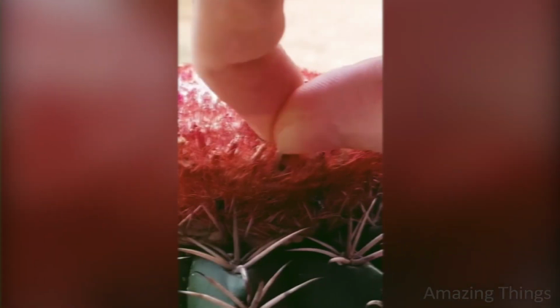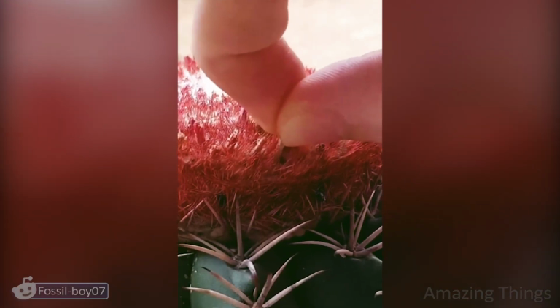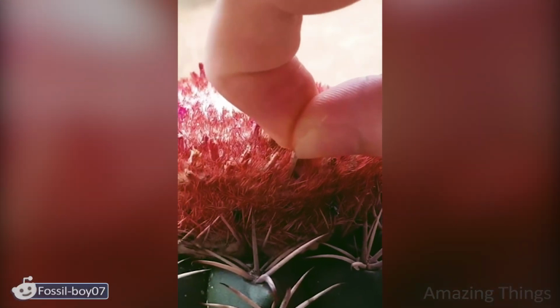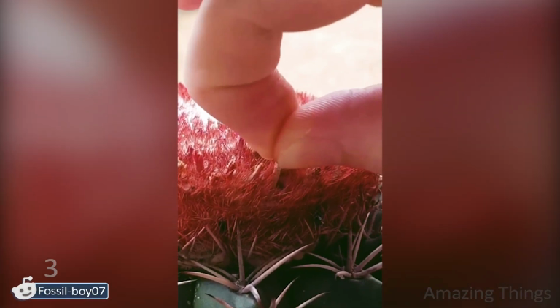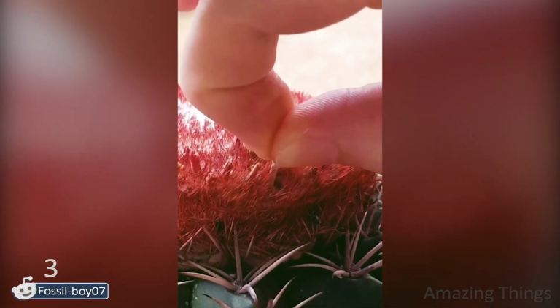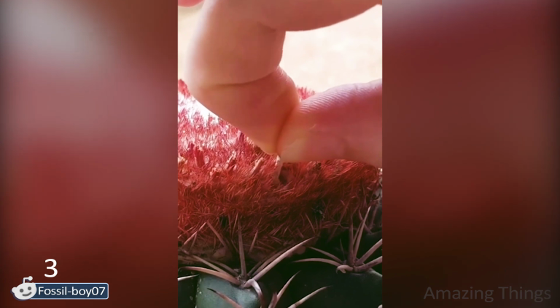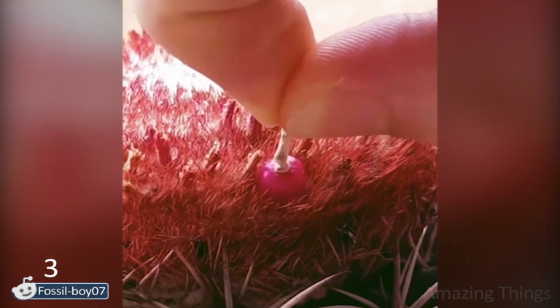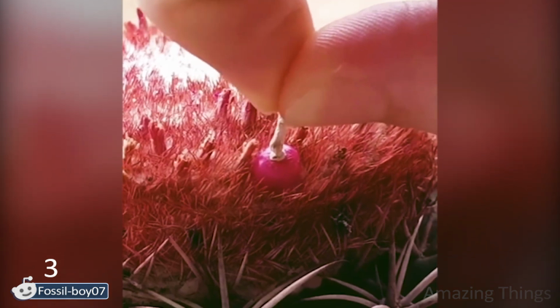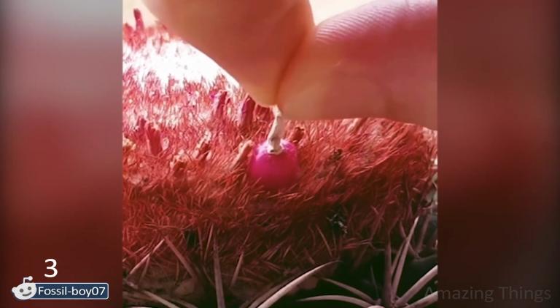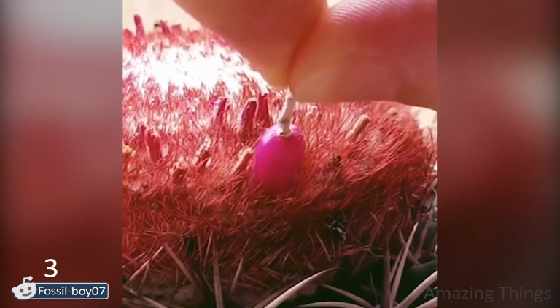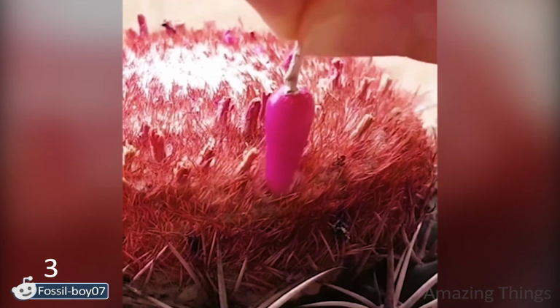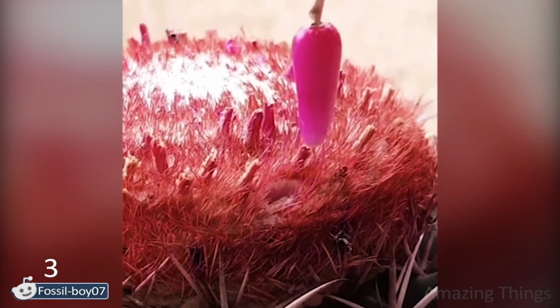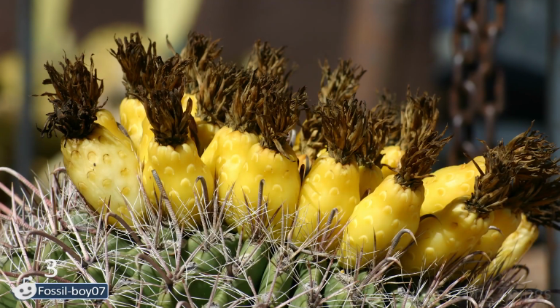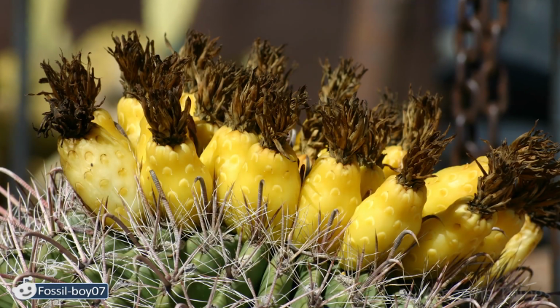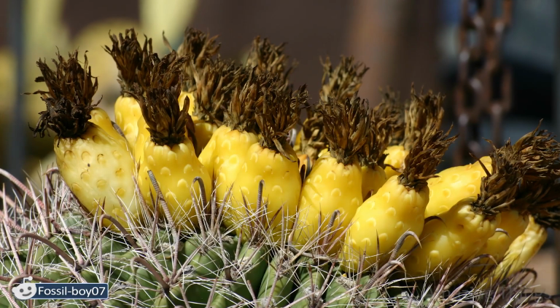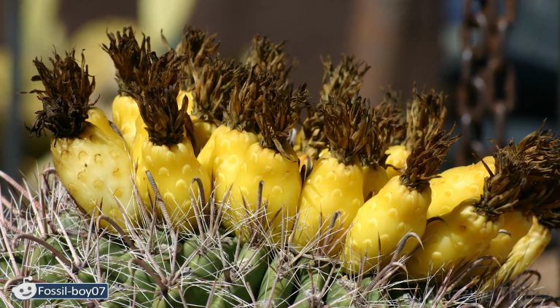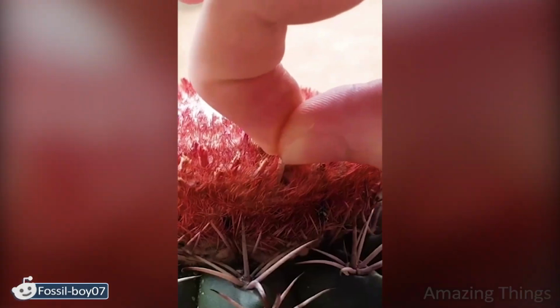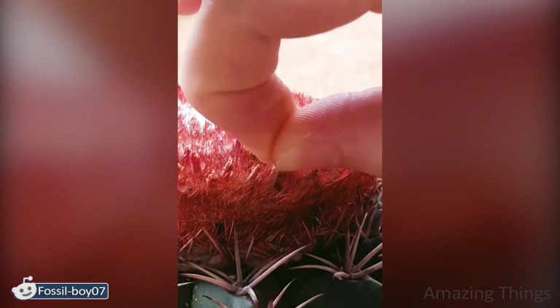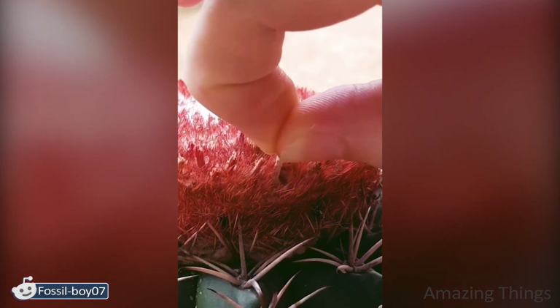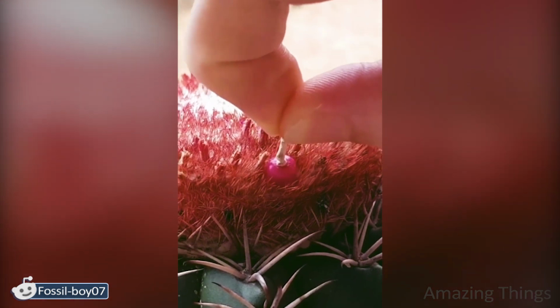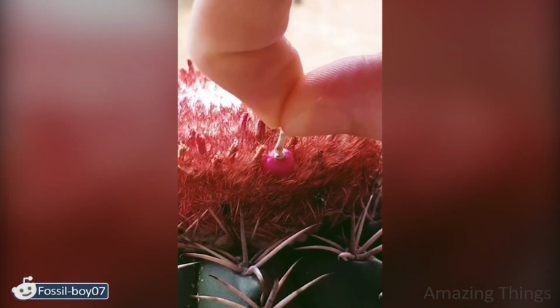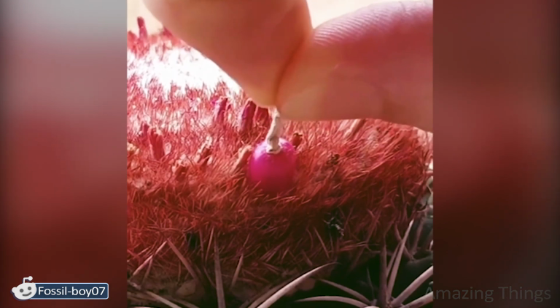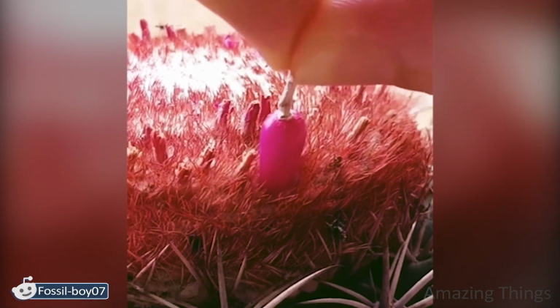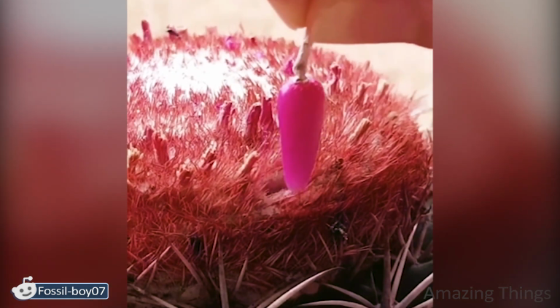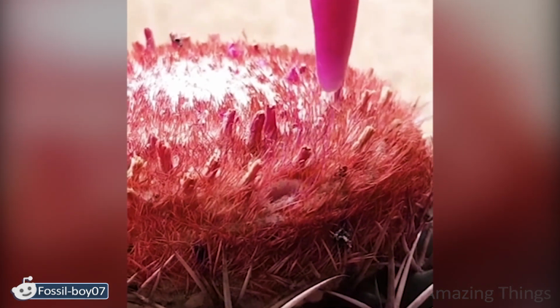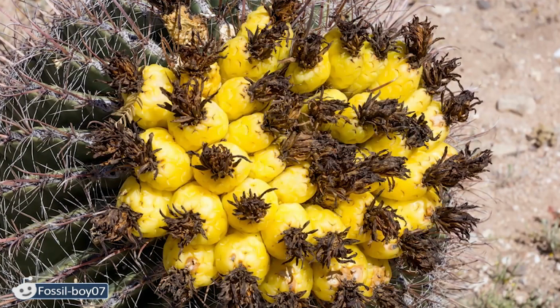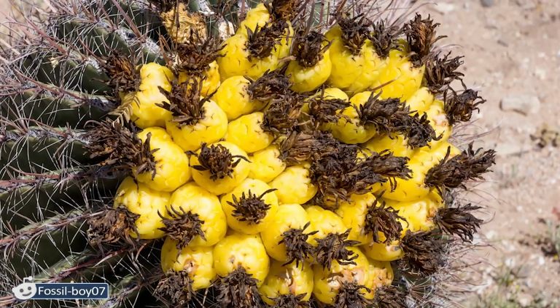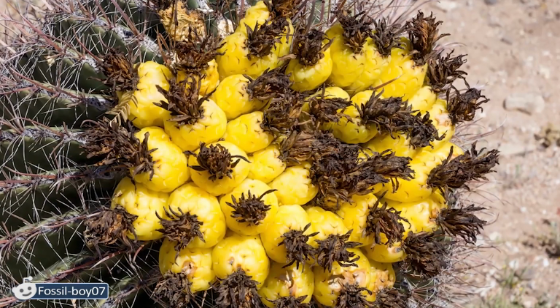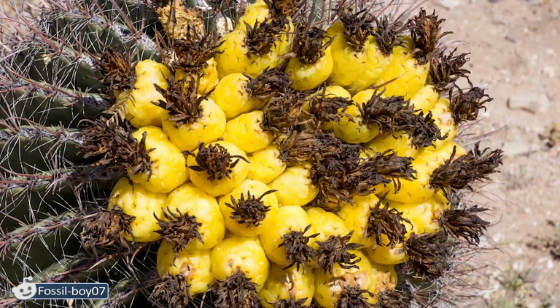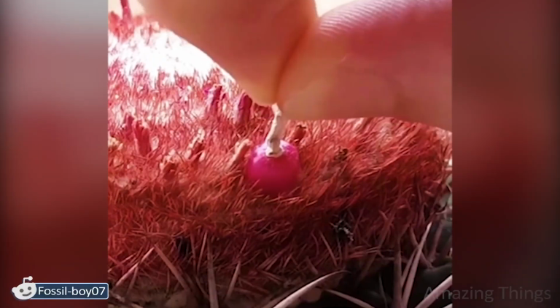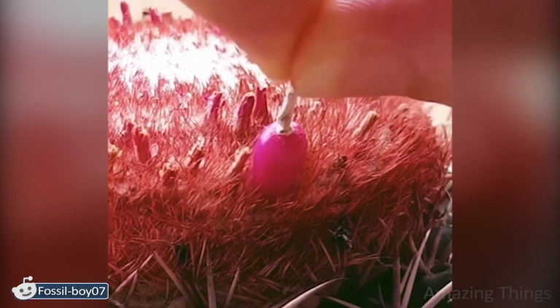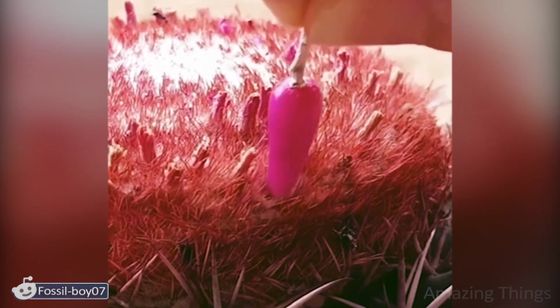Did you know that cactus also fruits? Just look at these tiny pepper-like fruits. Is it tasty or not? They are not the agave, which is used for producing tequila, of course, but they are still real fruits. Are they useful somehow?